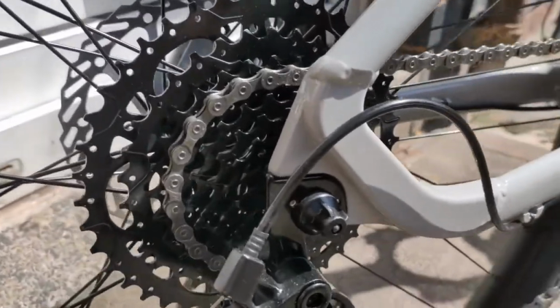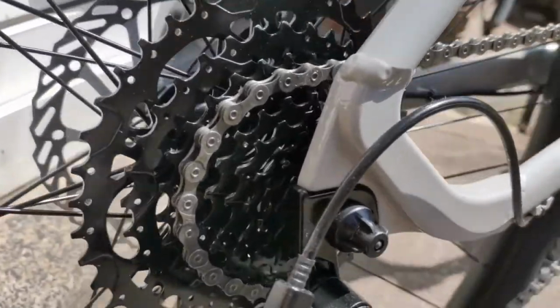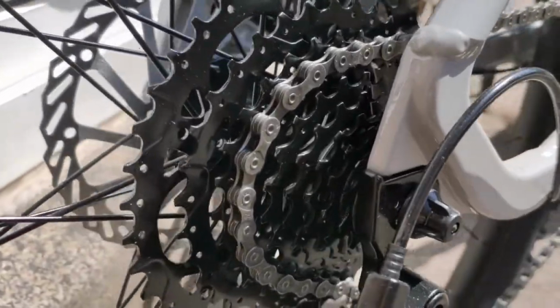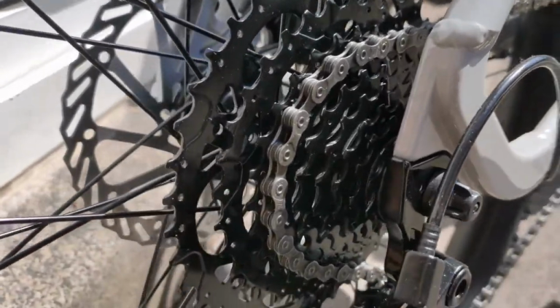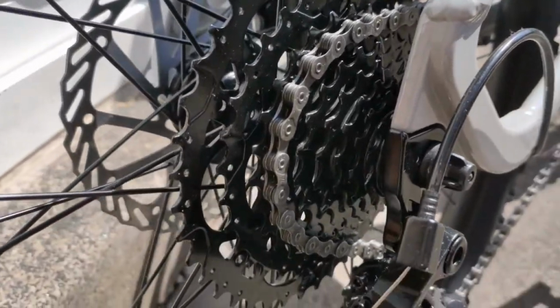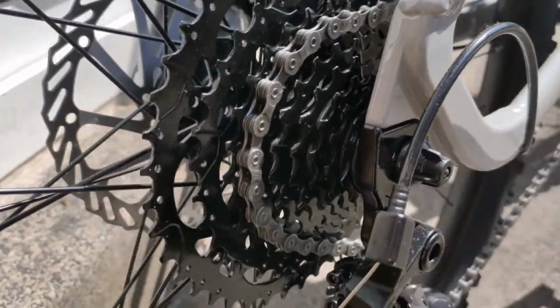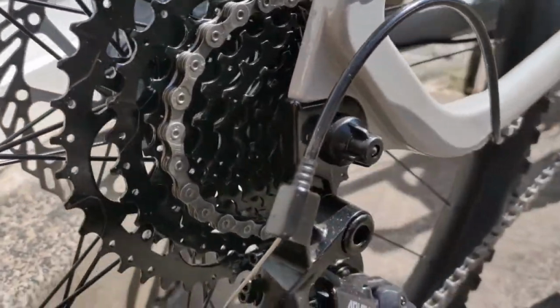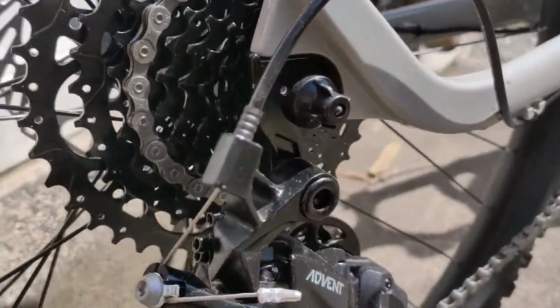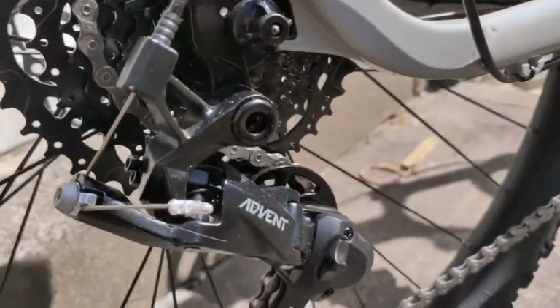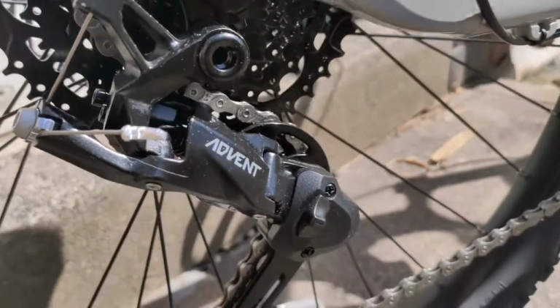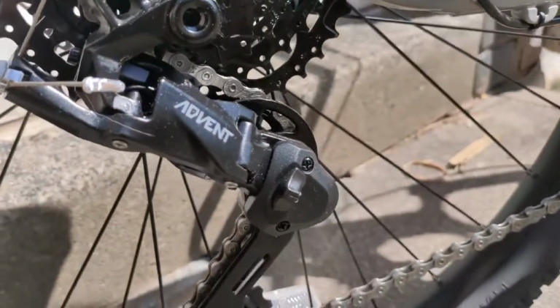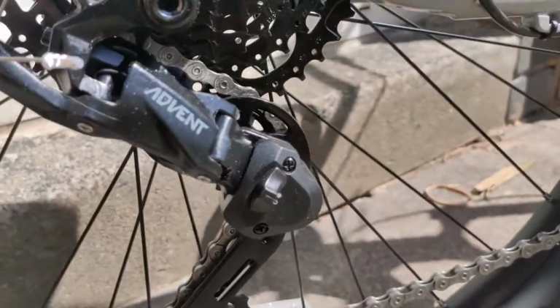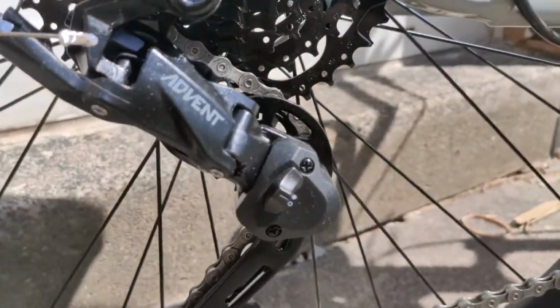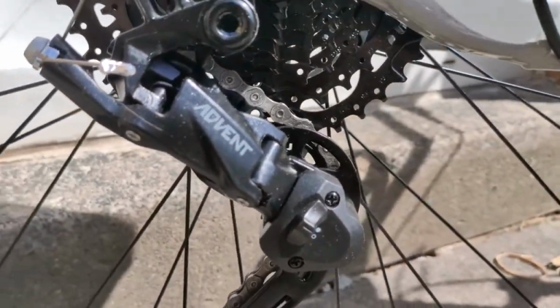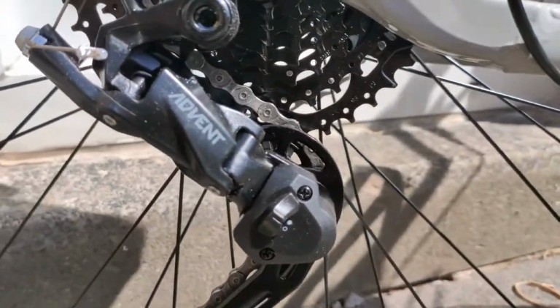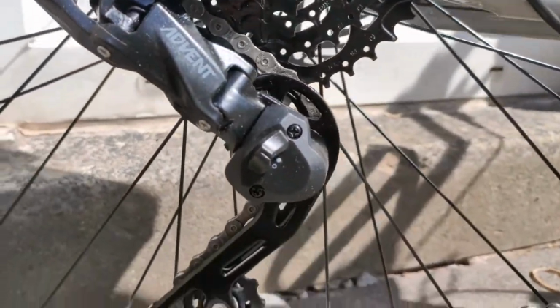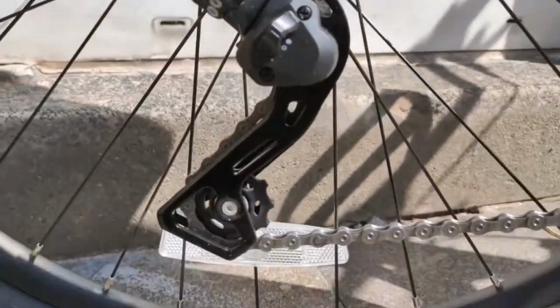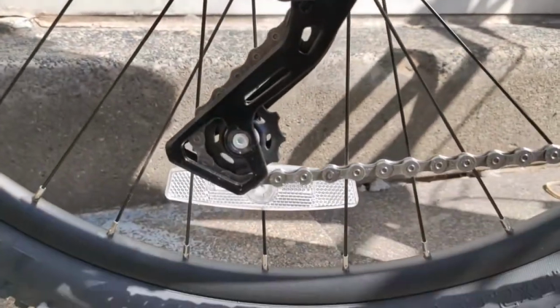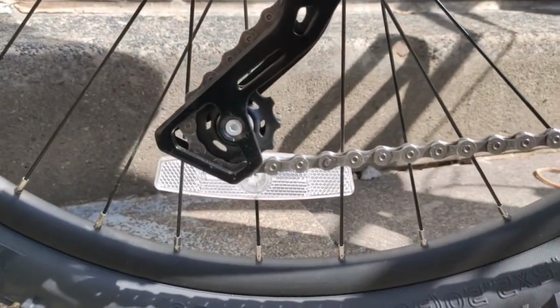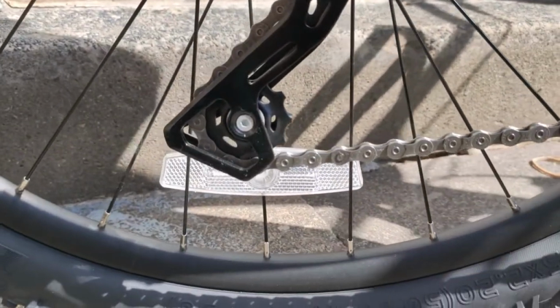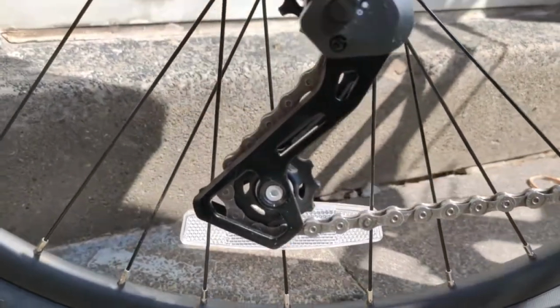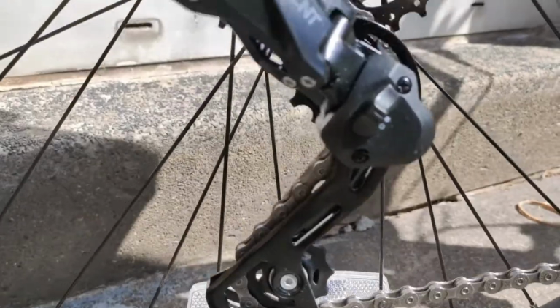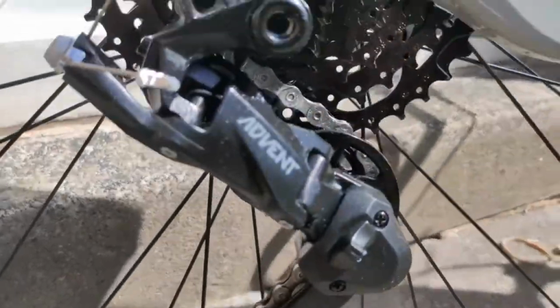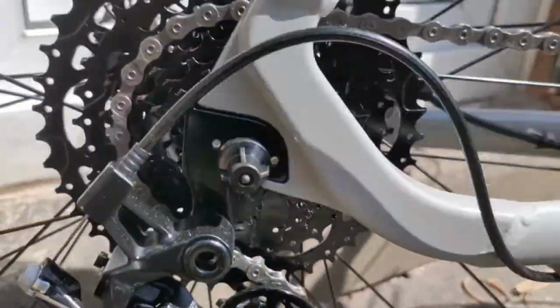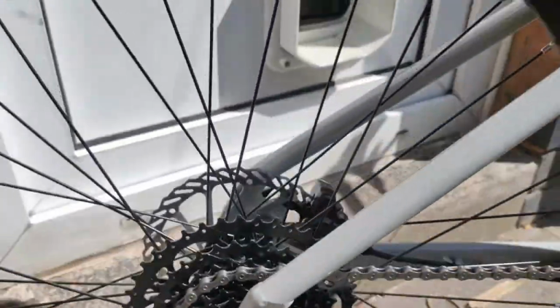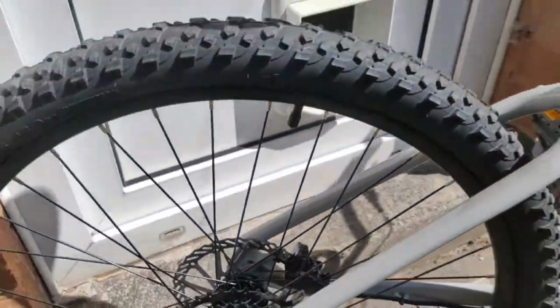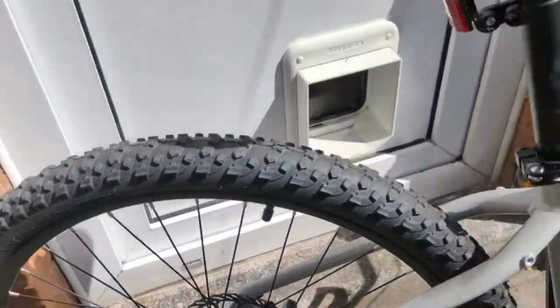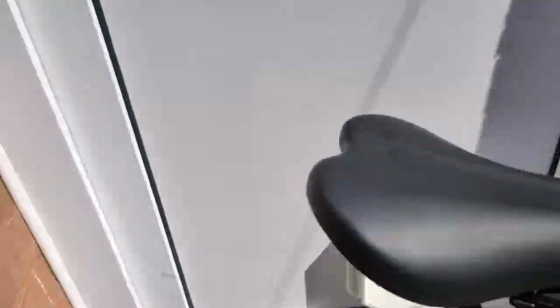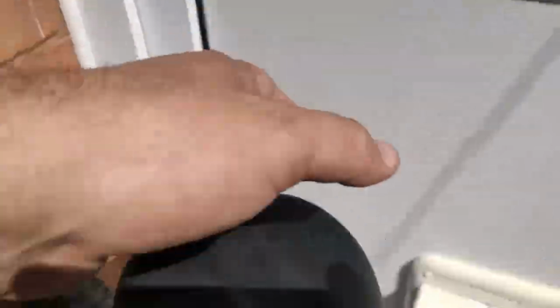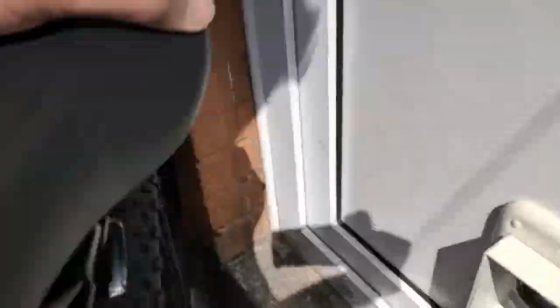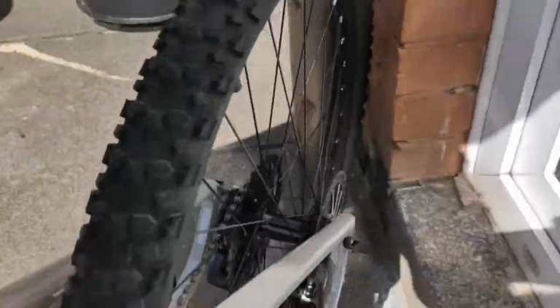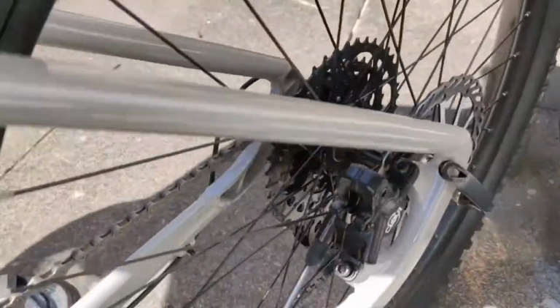The best part of this bike is at the back — those sprockets. Oh my god, that's why I bought this bike. With this Advent groupset — or whatever you call it in English — it is awesome.